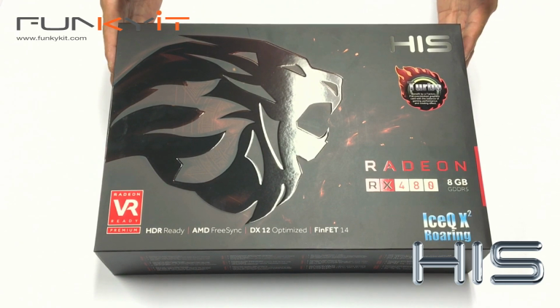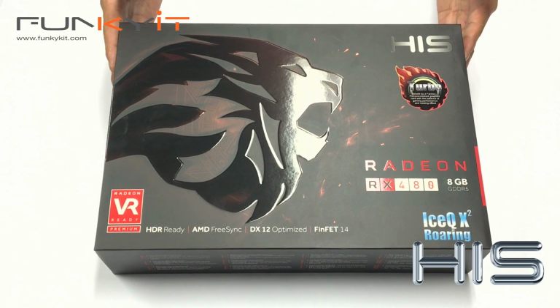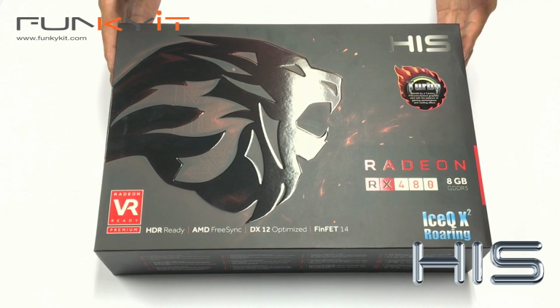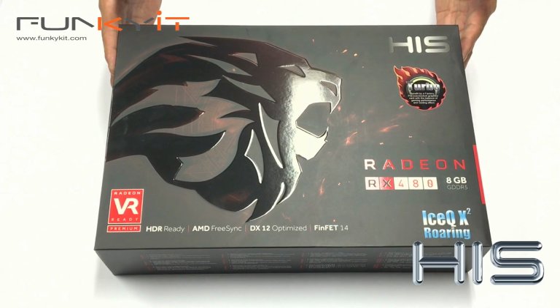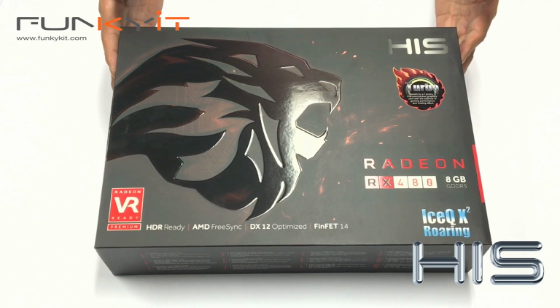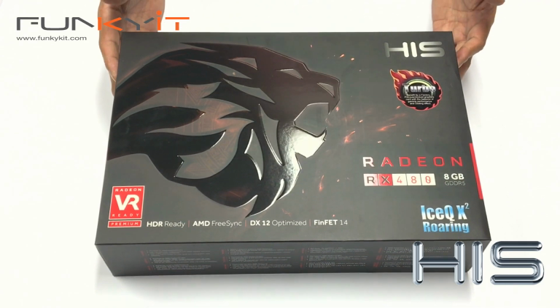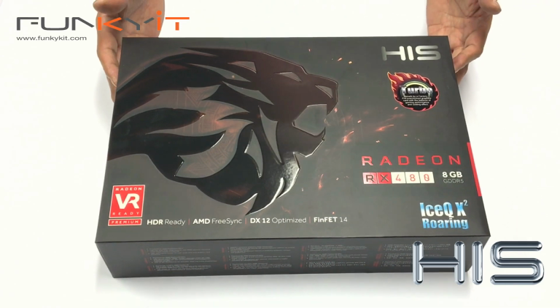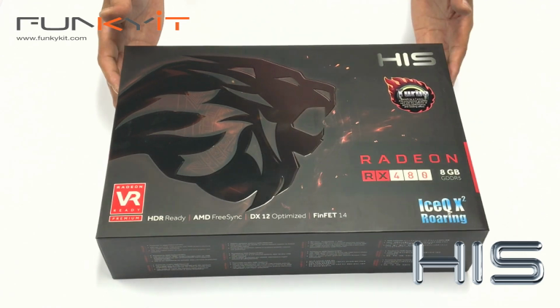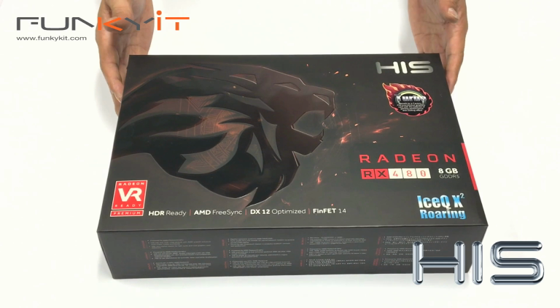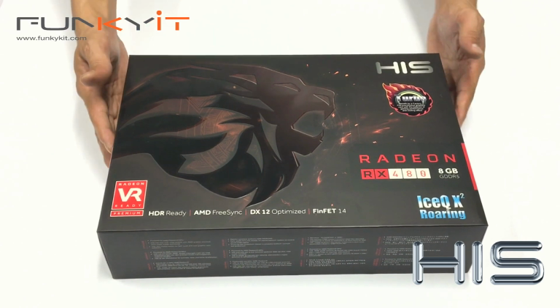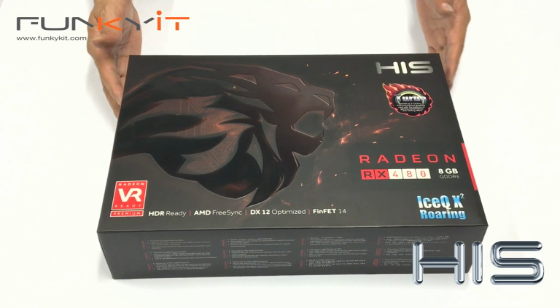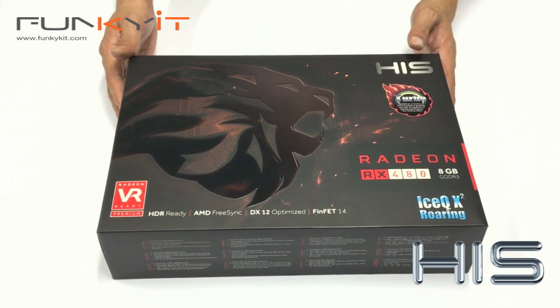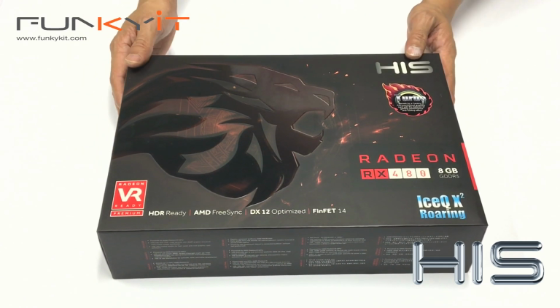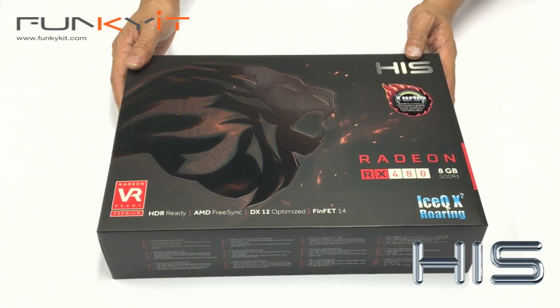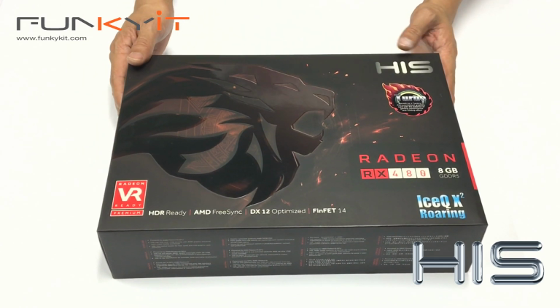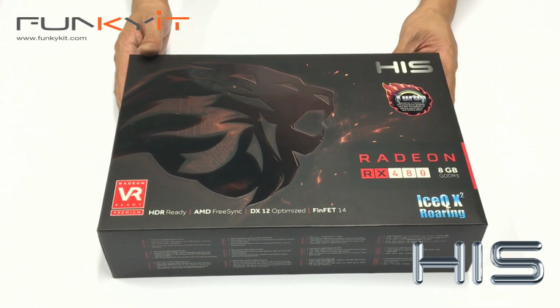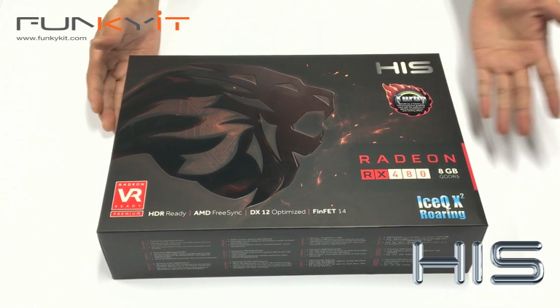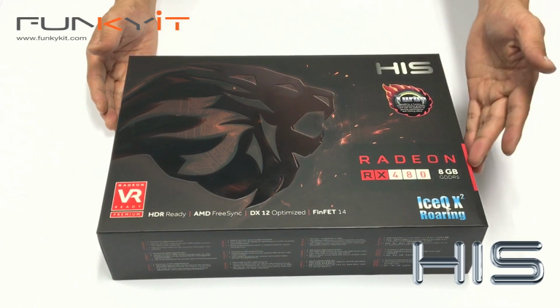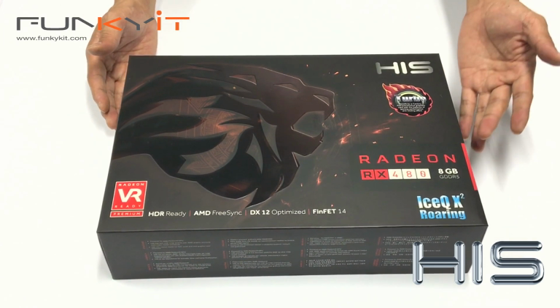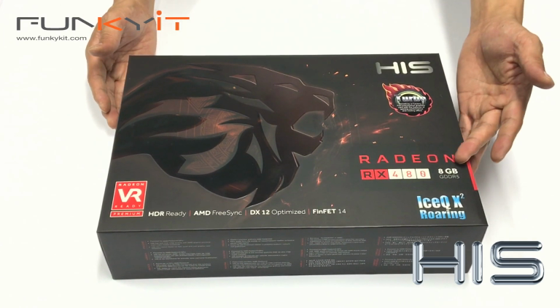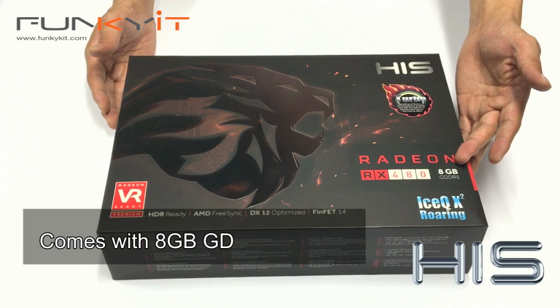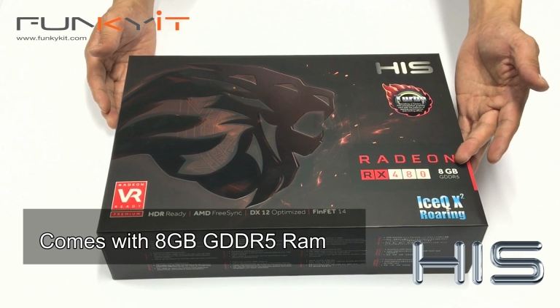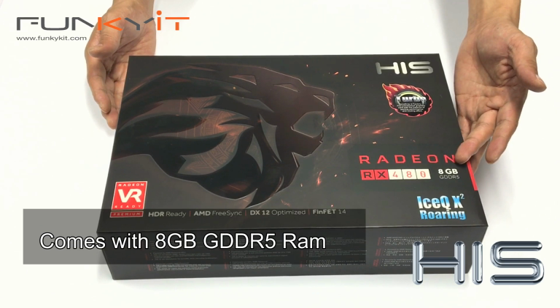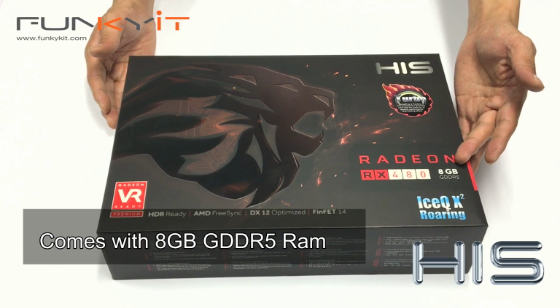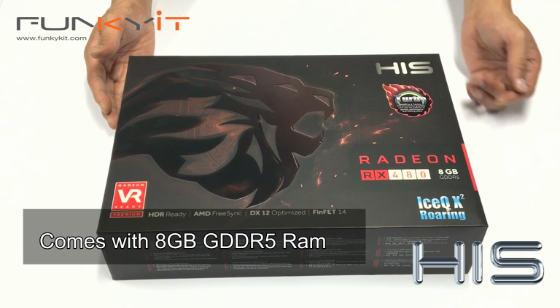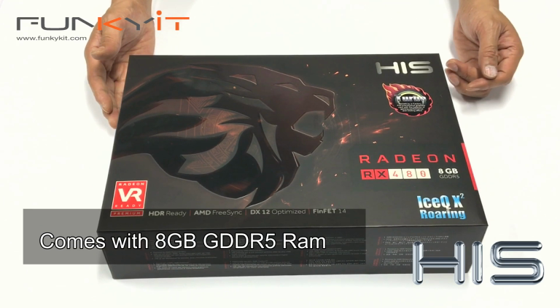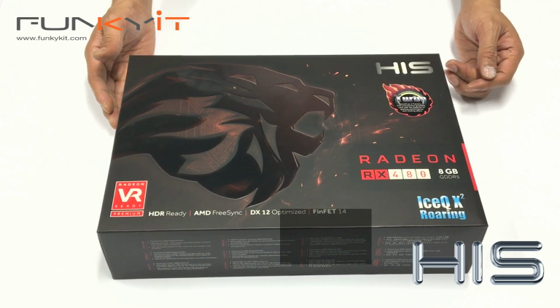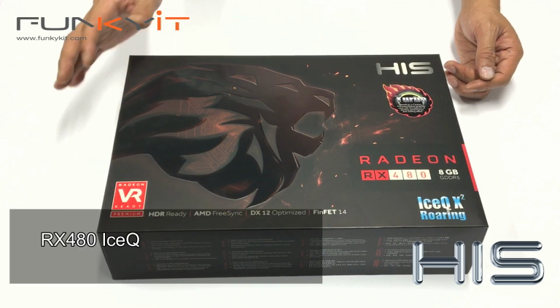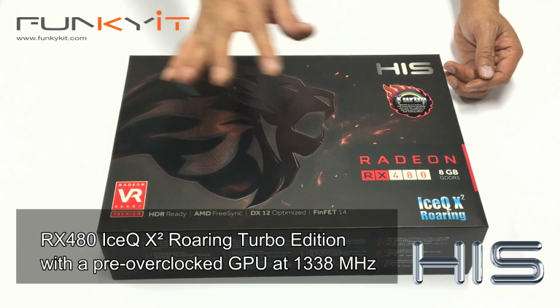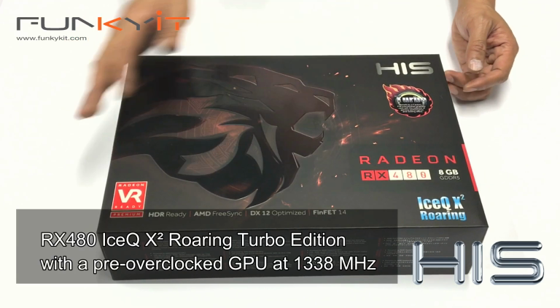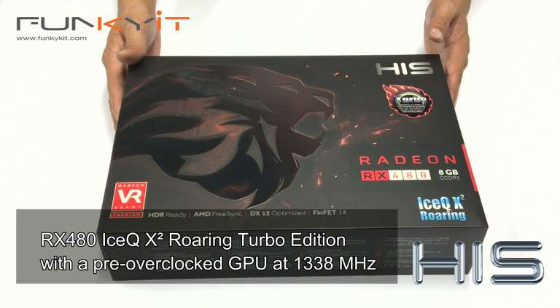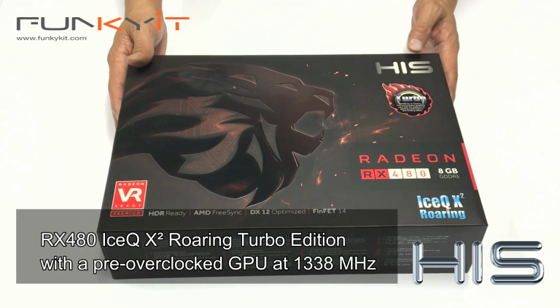Radeon has been taking a lot of flack recently, but we're more interested in the DX12 performance in games running the Vulkan API. This card comes with 8GB of GDDR5 RAM and features the IceCube X2 cooling system.